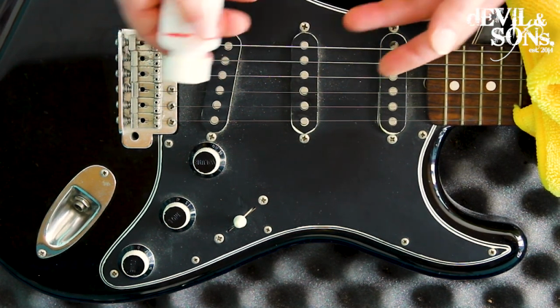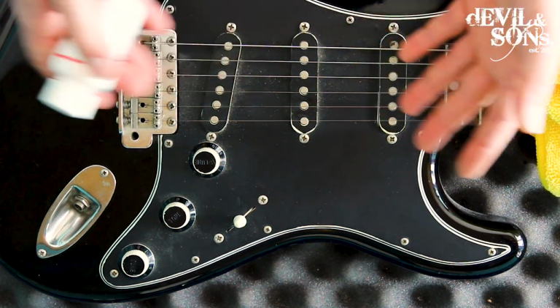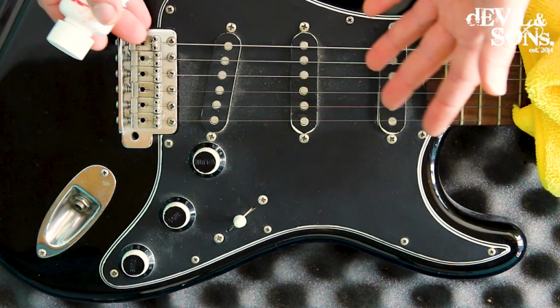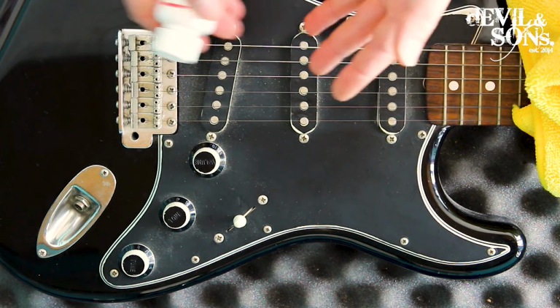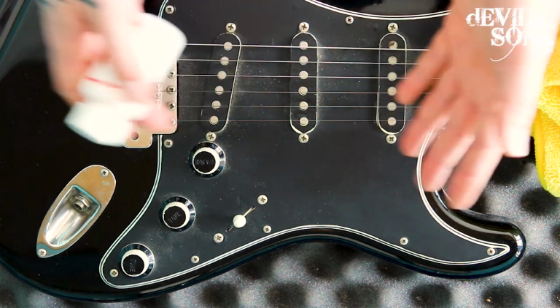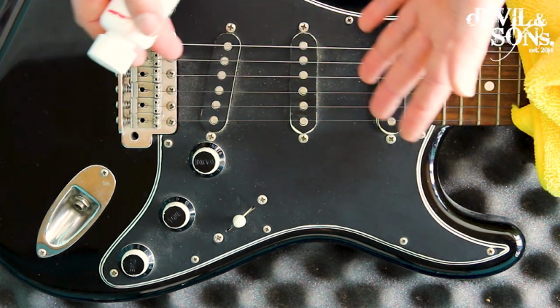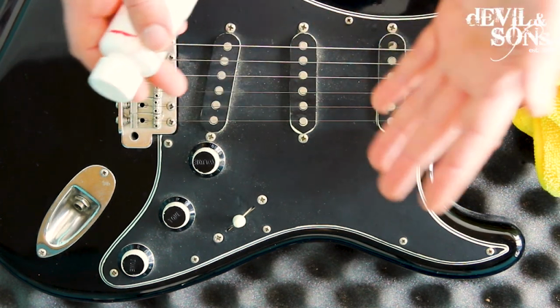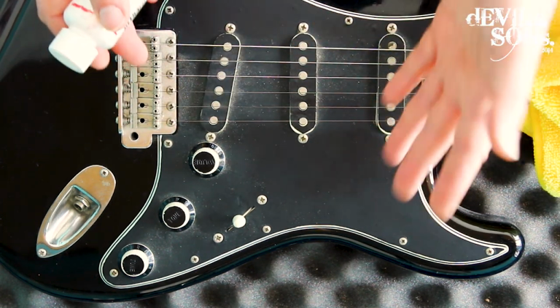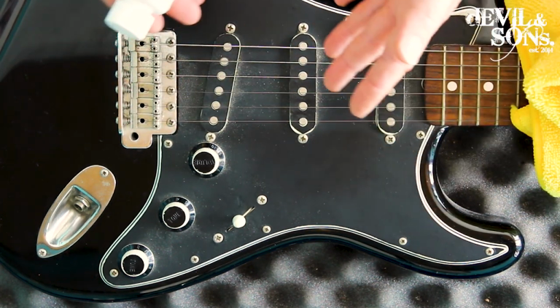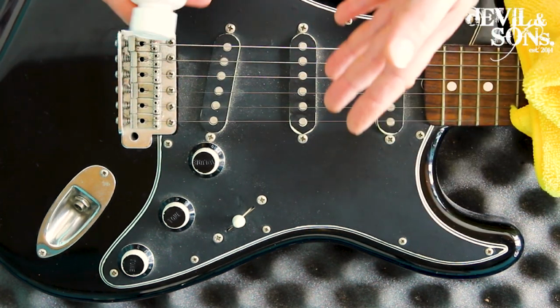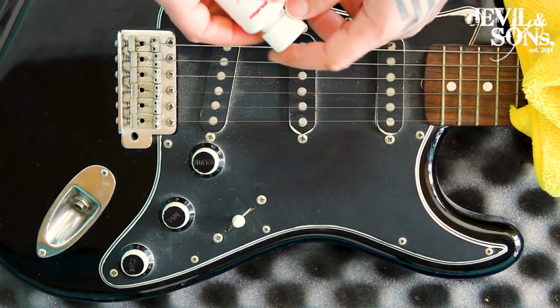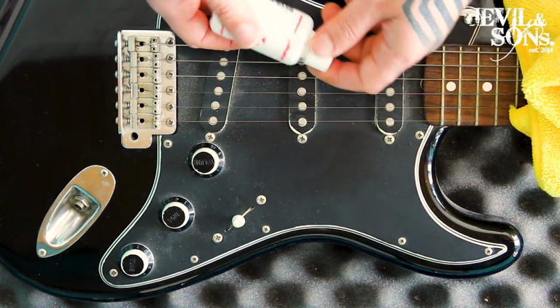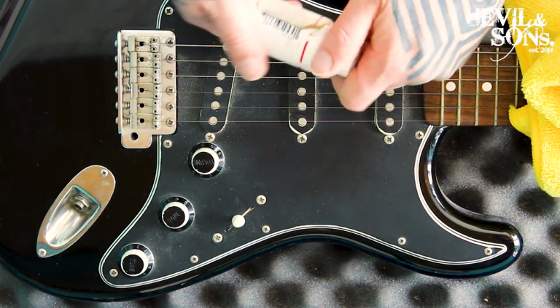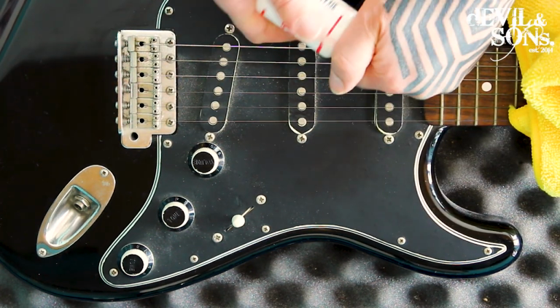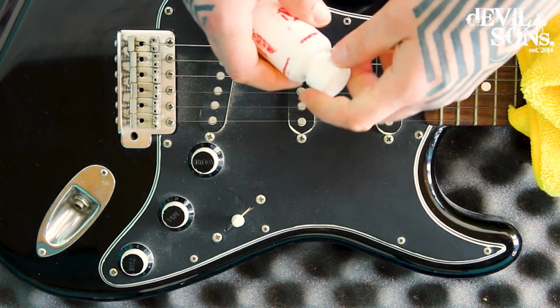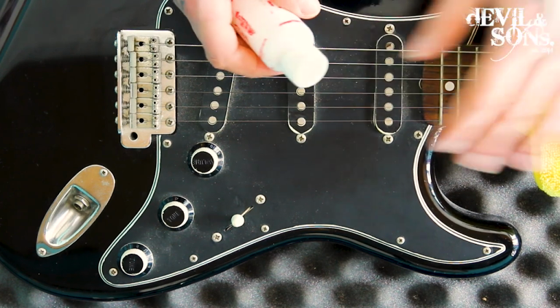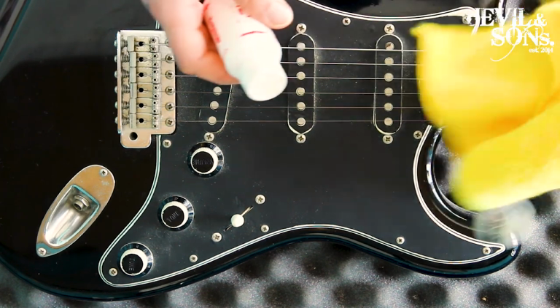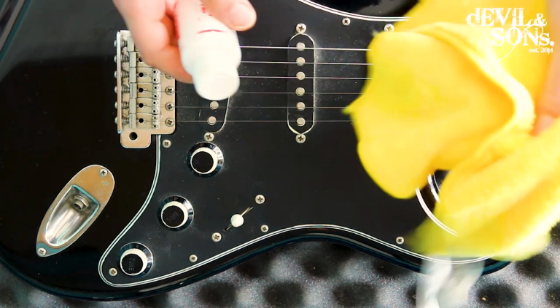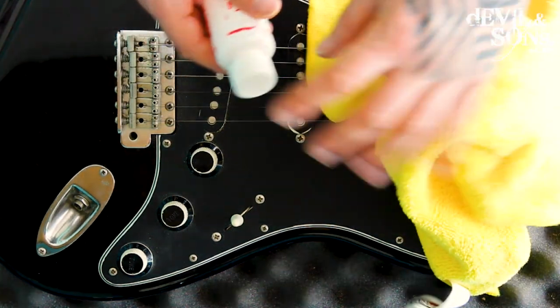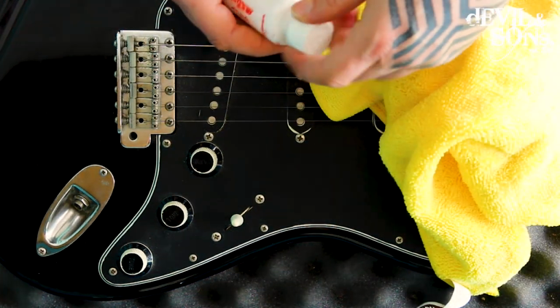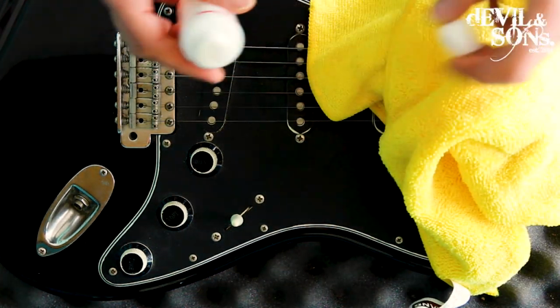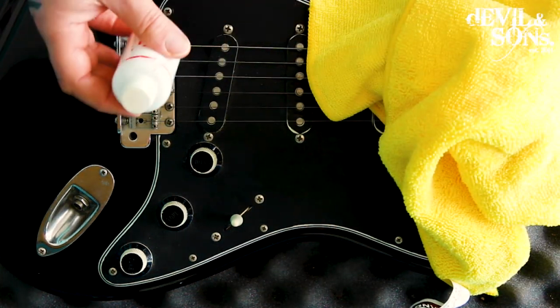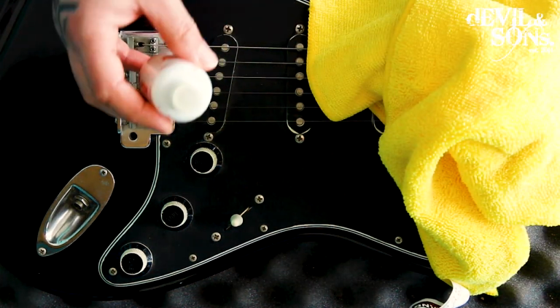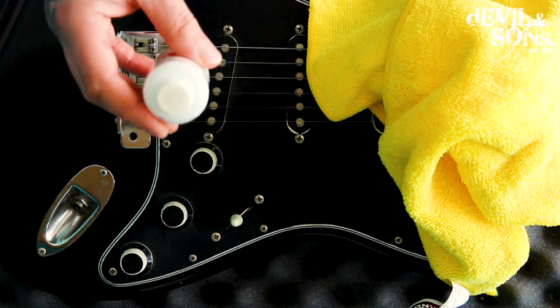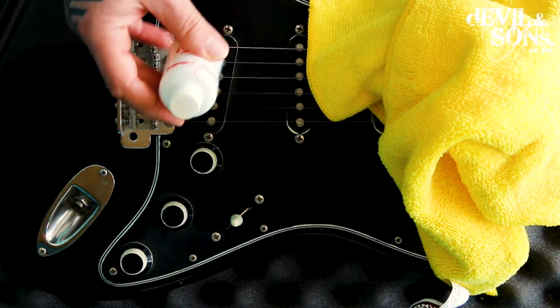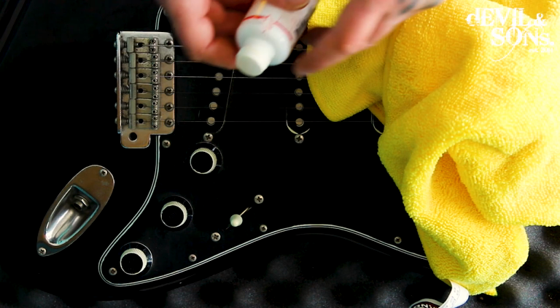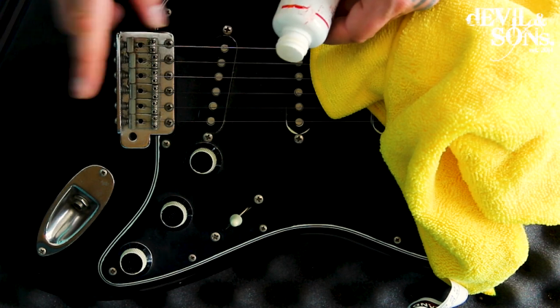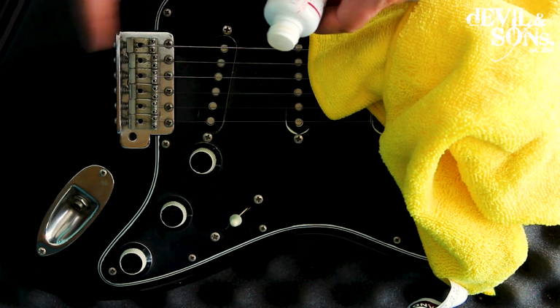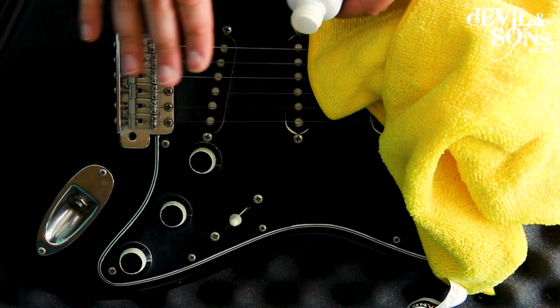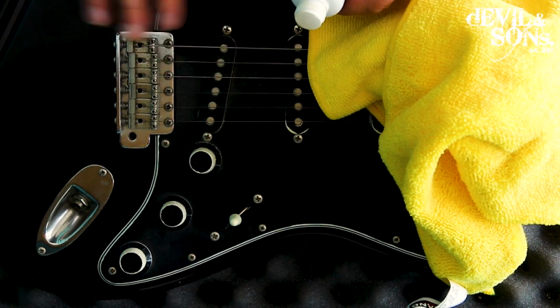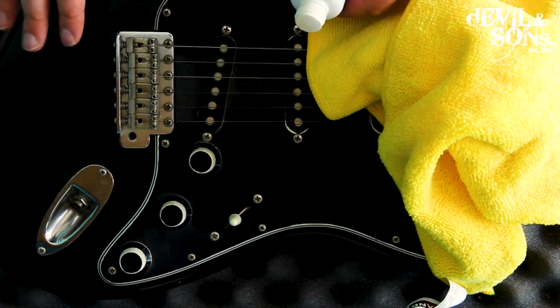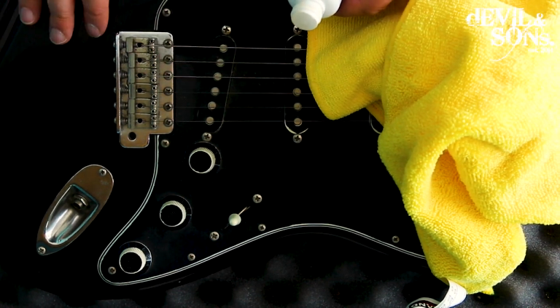Gibson make a range of different polishes — lots of companies do. I'll leave links in the description for you to get them through Amazon. Whenever you've got a polish, whether it's drip-on or spray-on, don't put it straight on the body; put it on your microfiber cloth first.